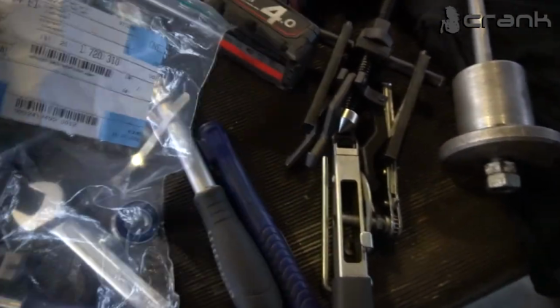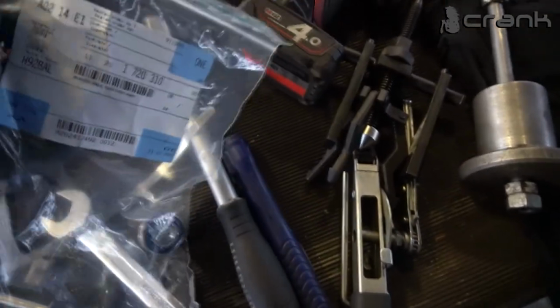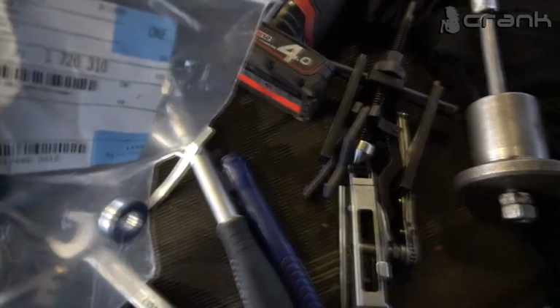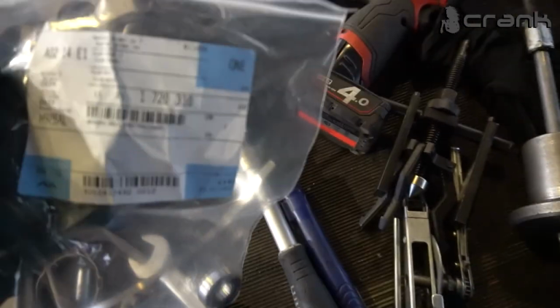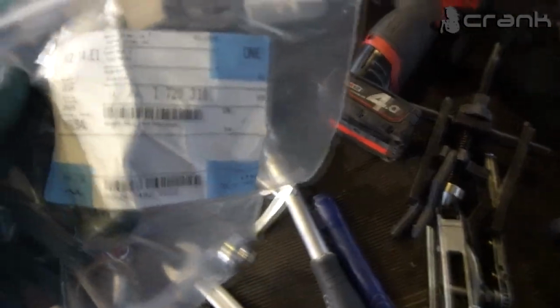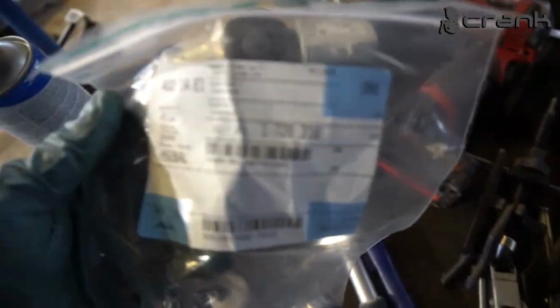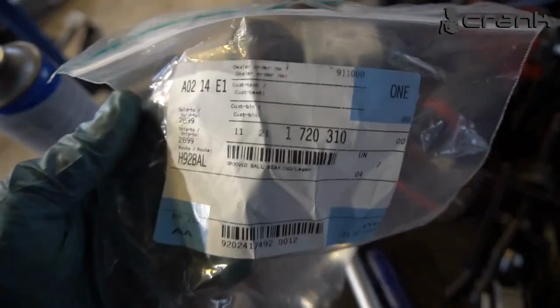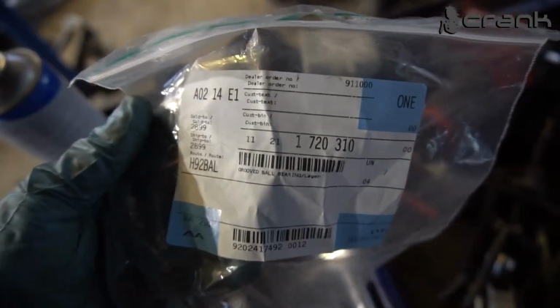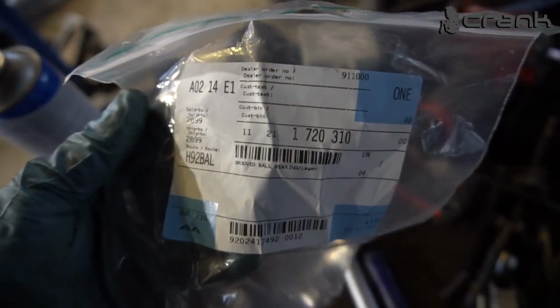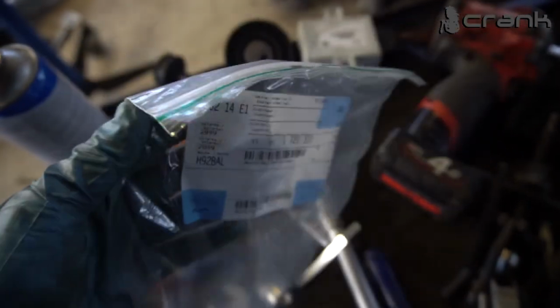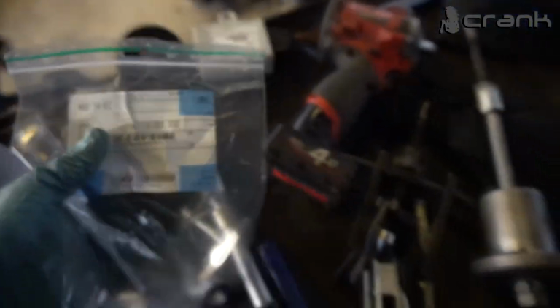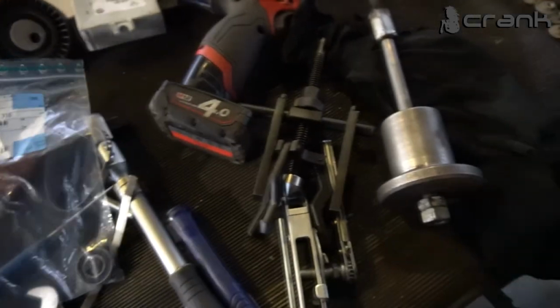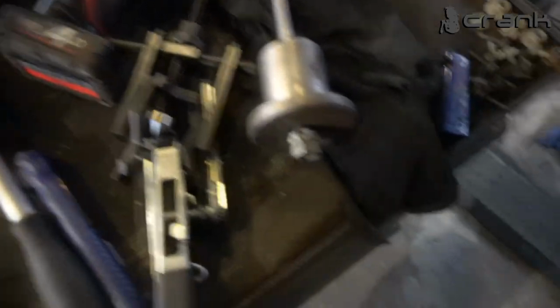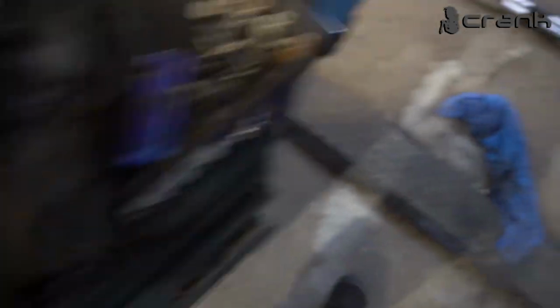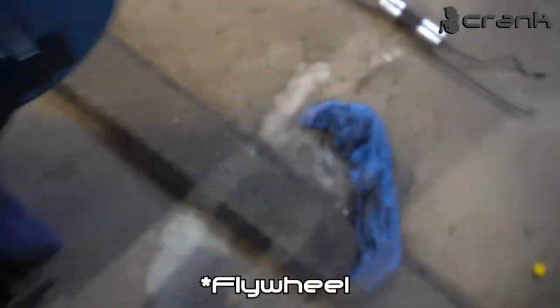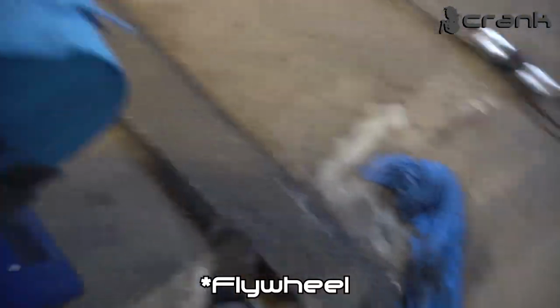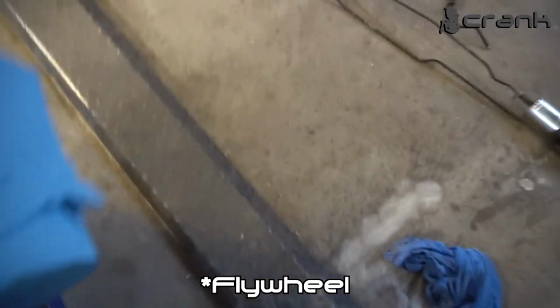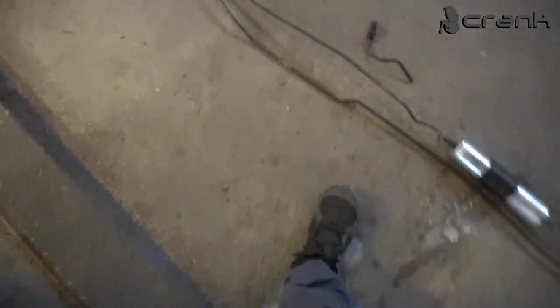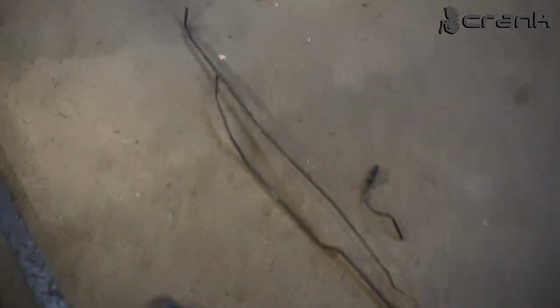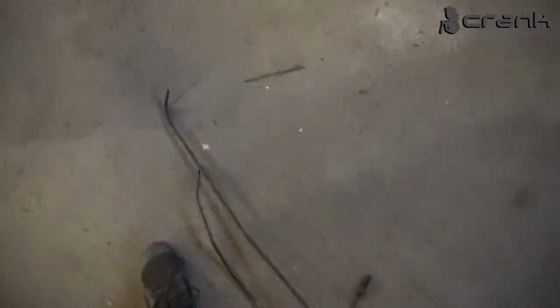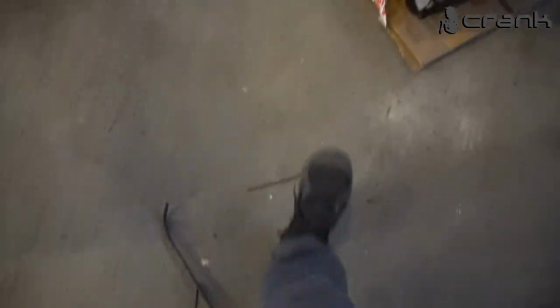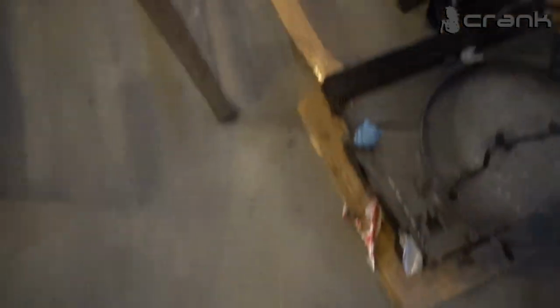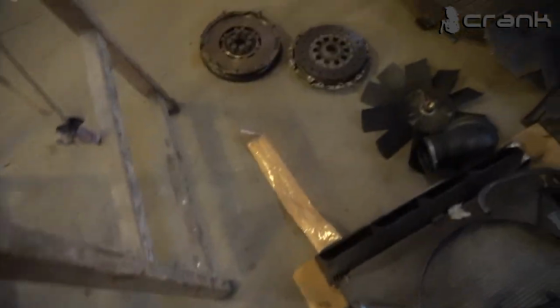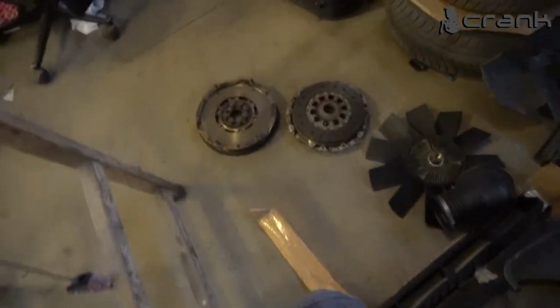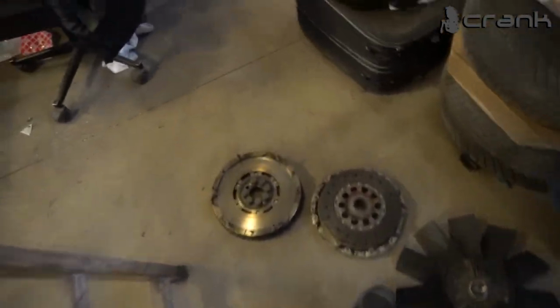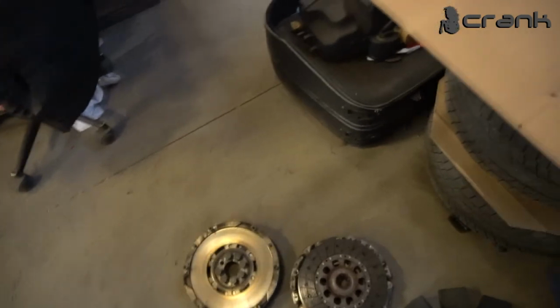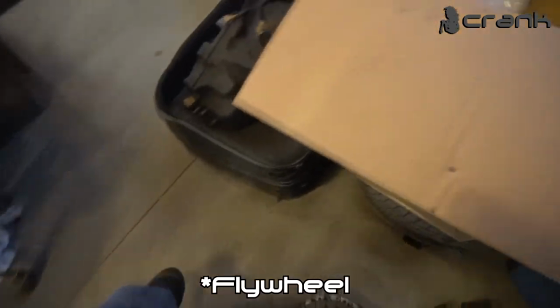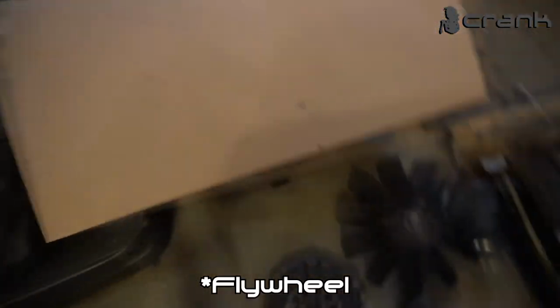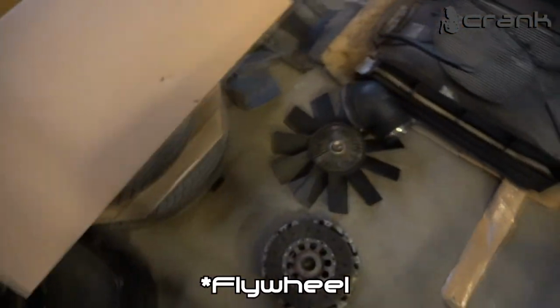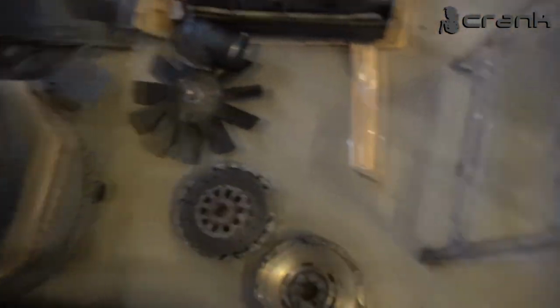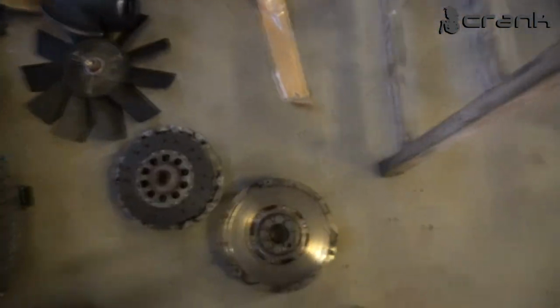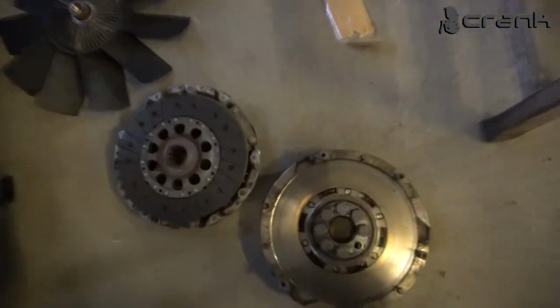I'm going to change the bearing on the crankshaft — this is the part number. After that I'm going to install the crankshaft and the clutch. I'm going to use the OEM crankshaft and clutch from the S54, which the seller of the engine sent me — this is from the SMG.